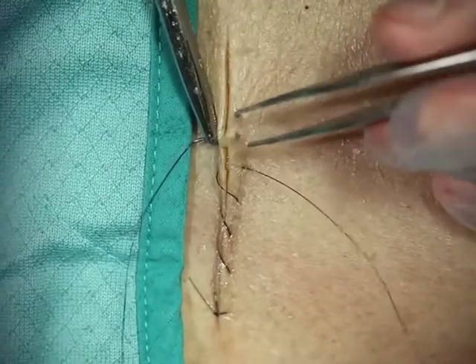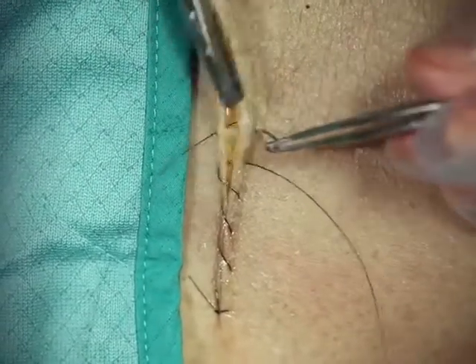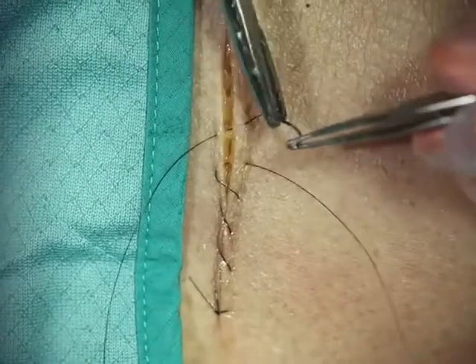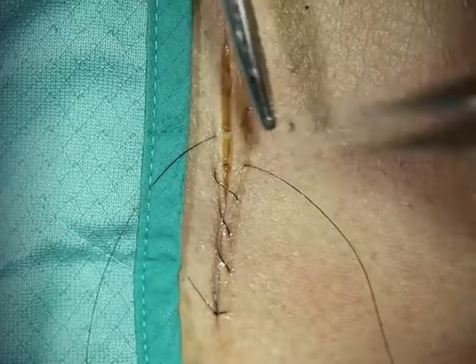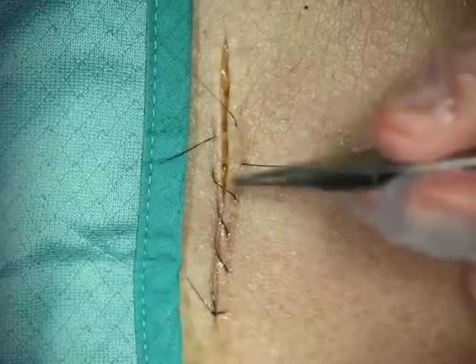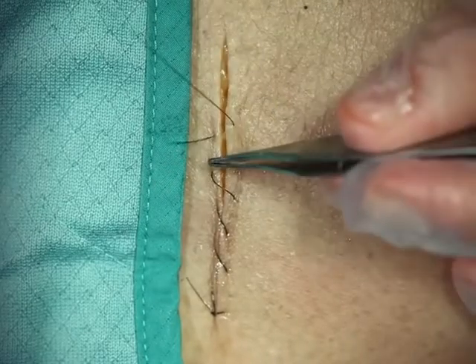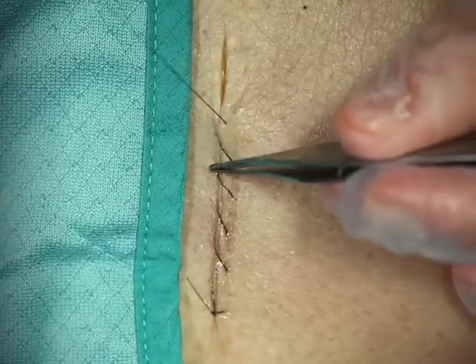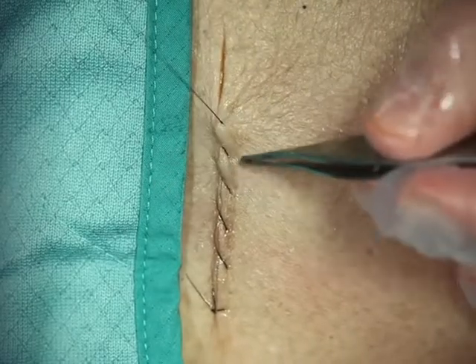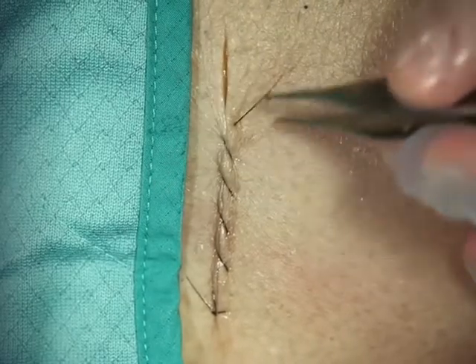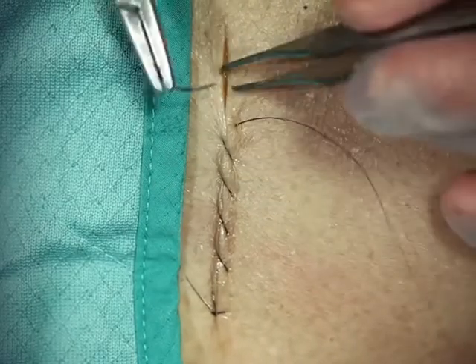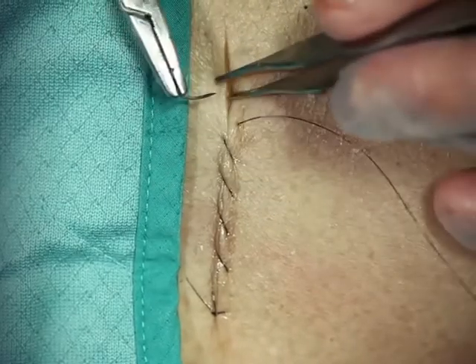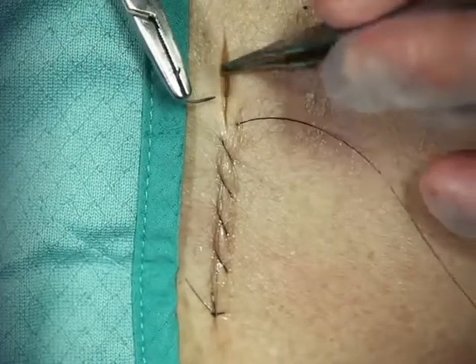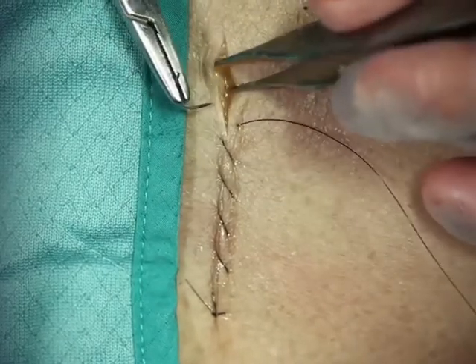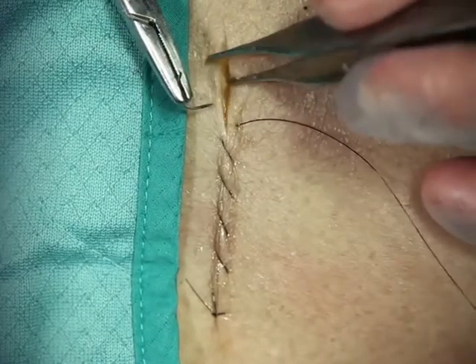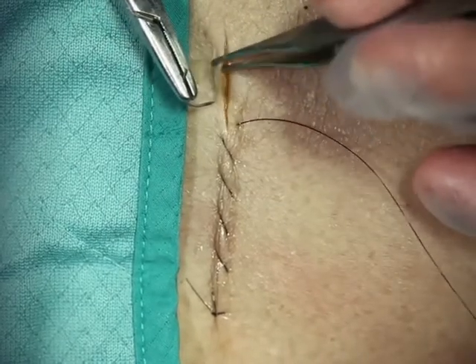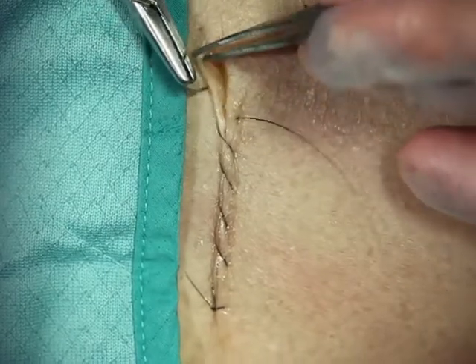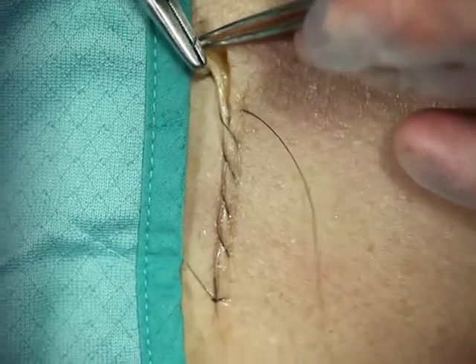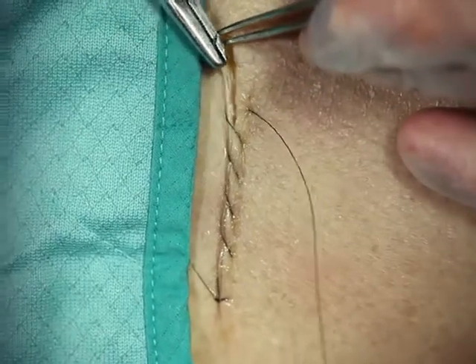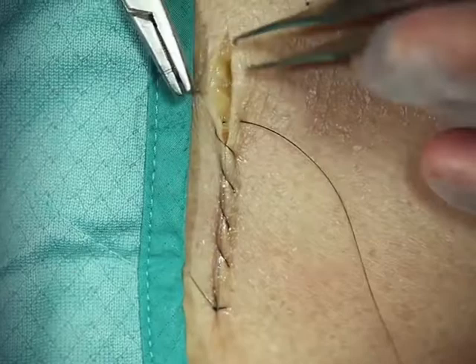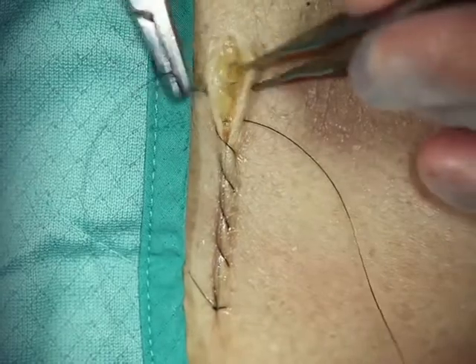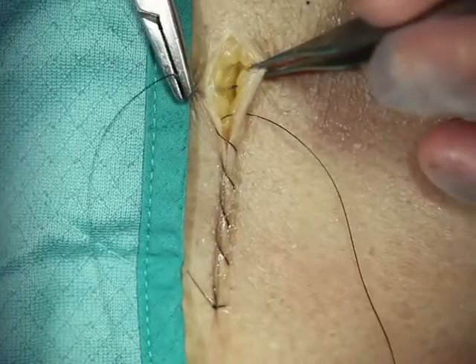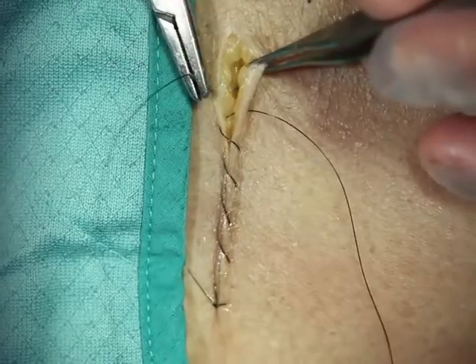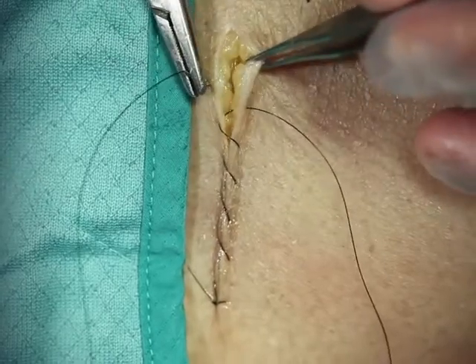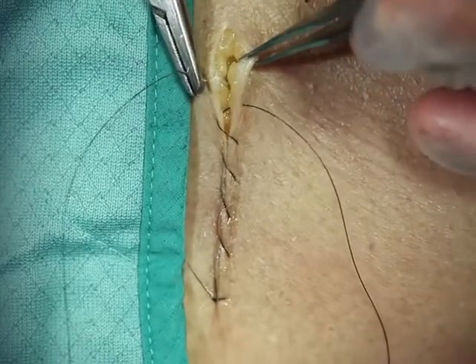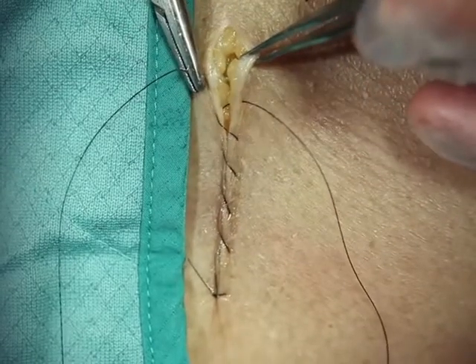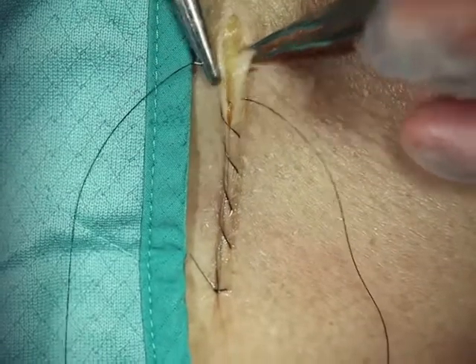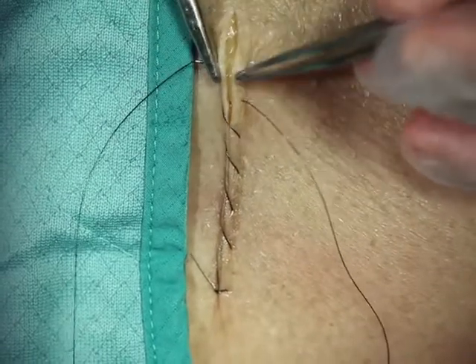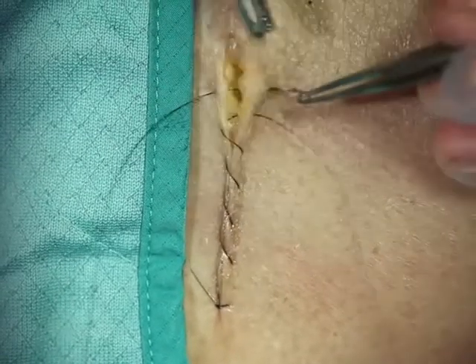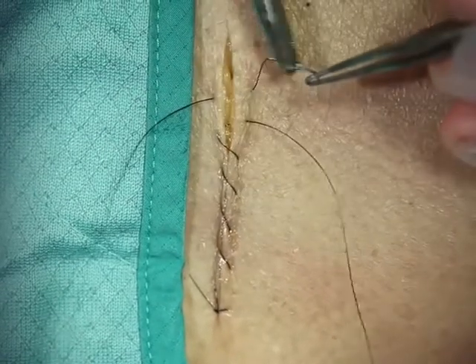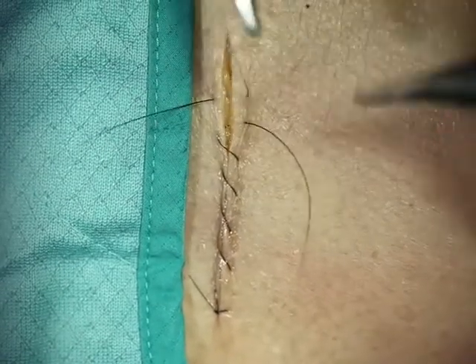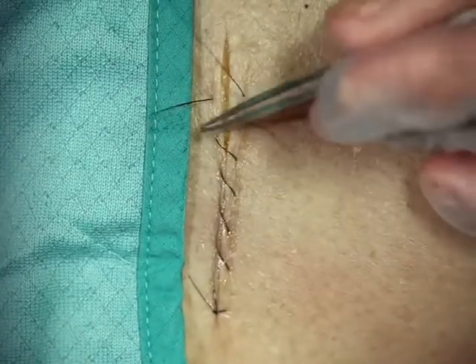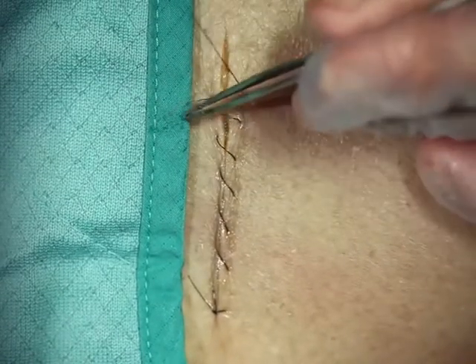Notice I'm exaggerating my 90 degrees because I want this to evert. If I go too far back on the skin or I take too shallow a bite, I'll end up inverting the skin and it won't heal correctly.